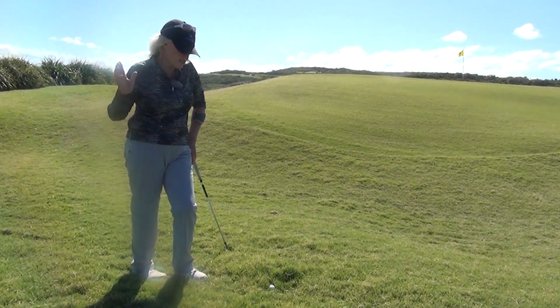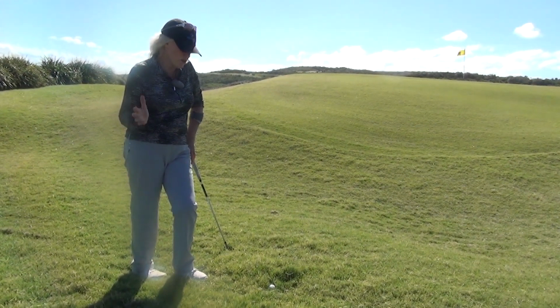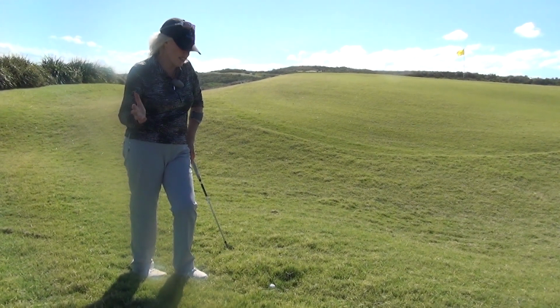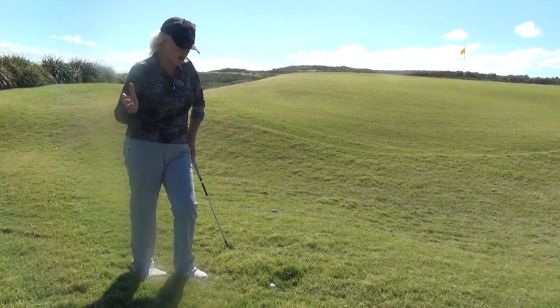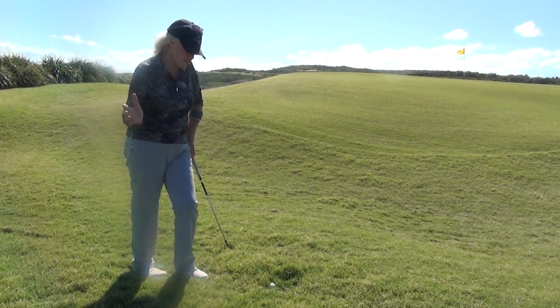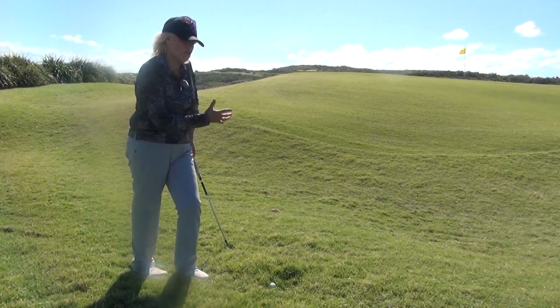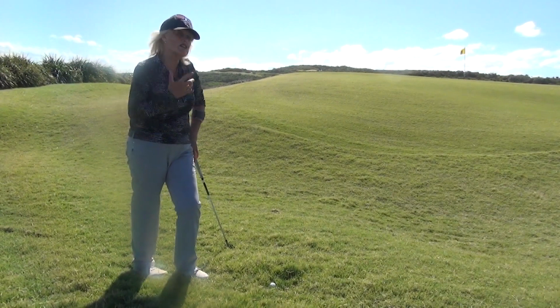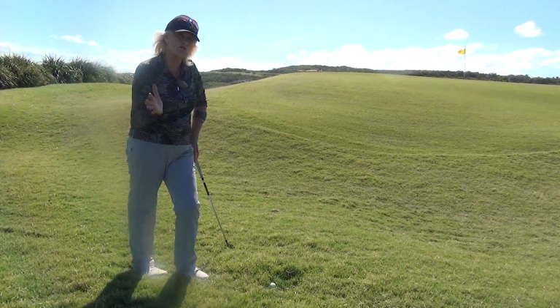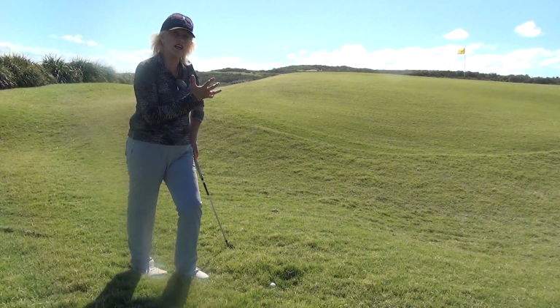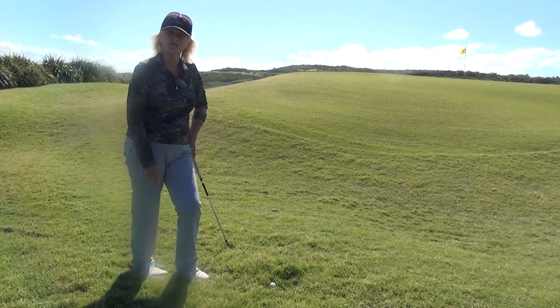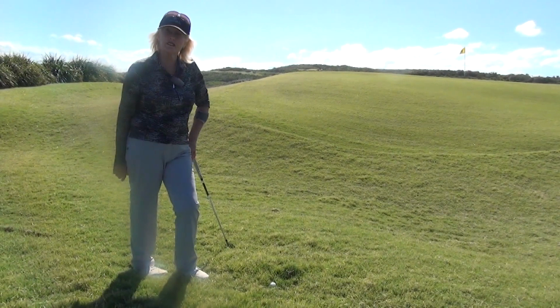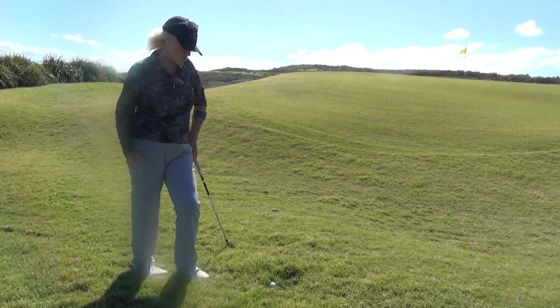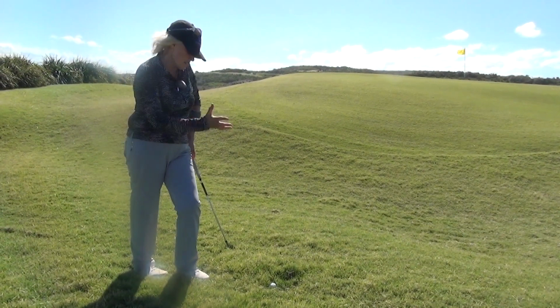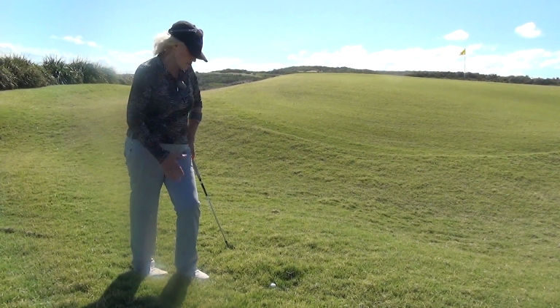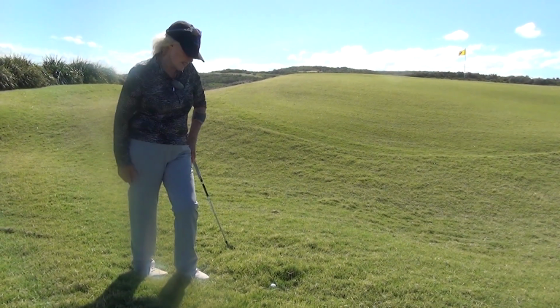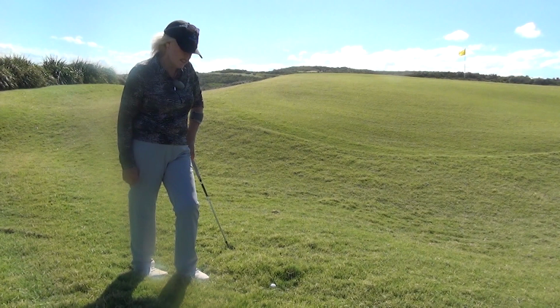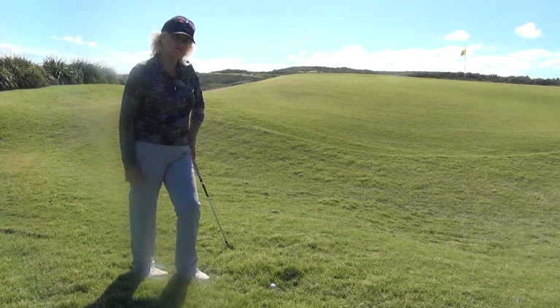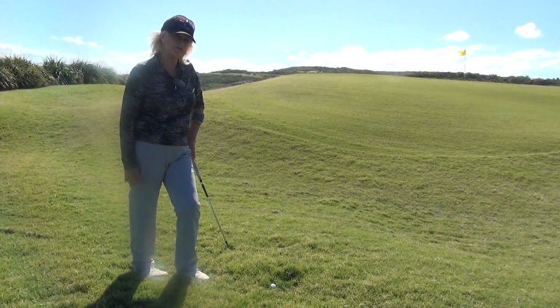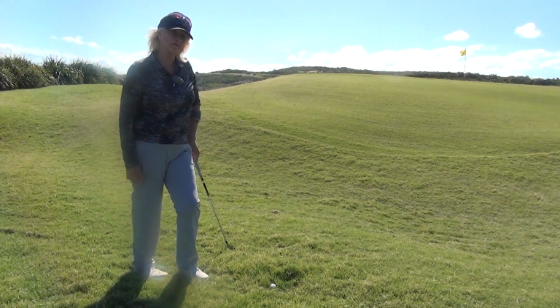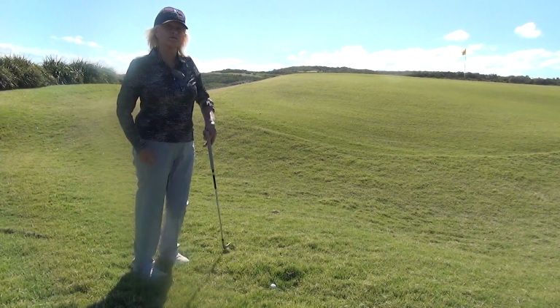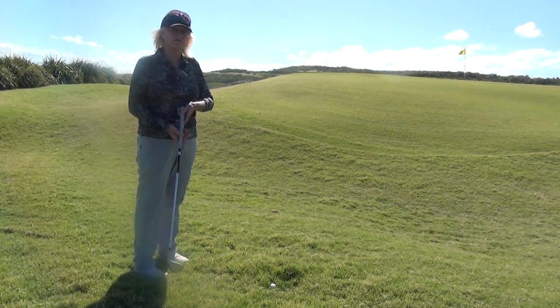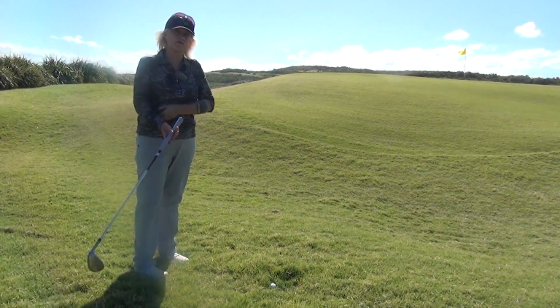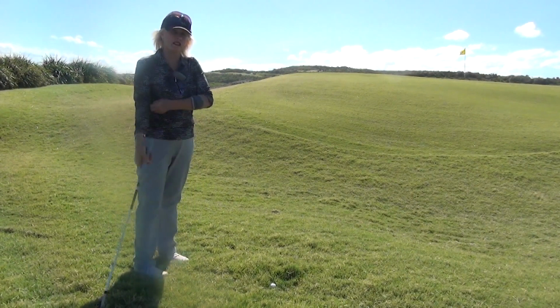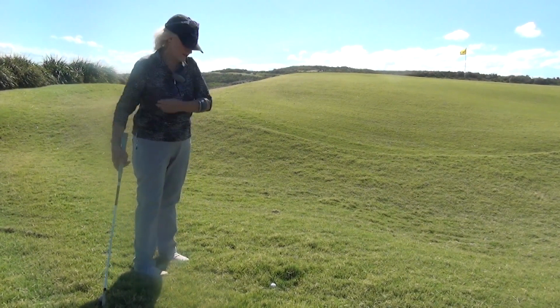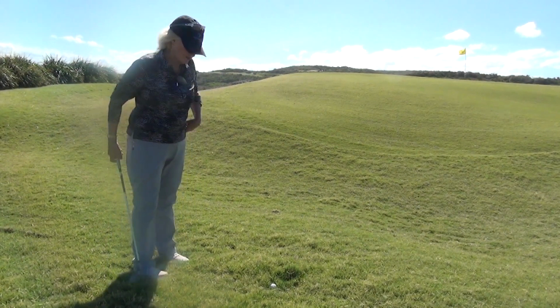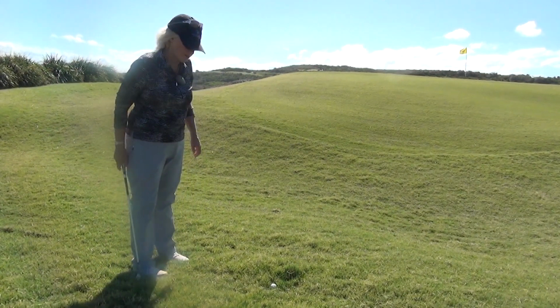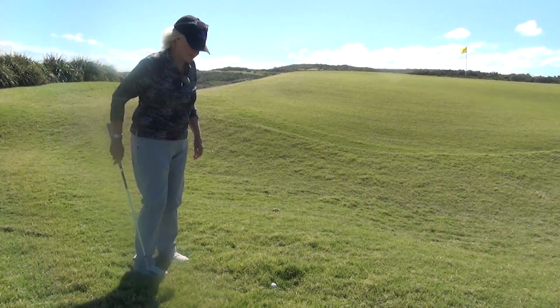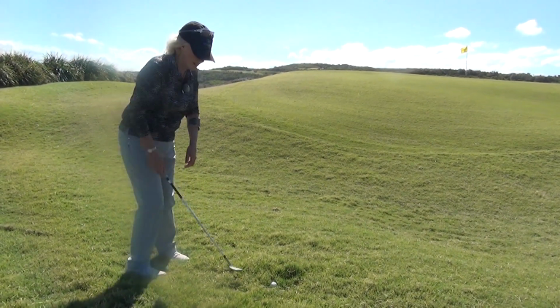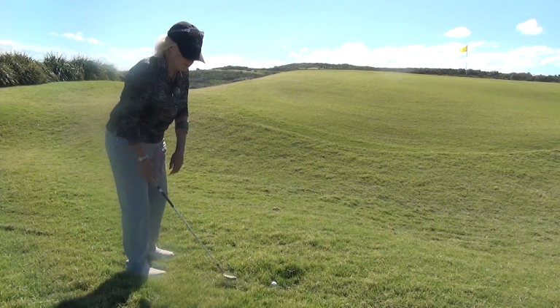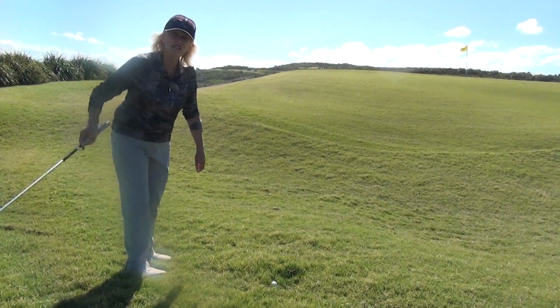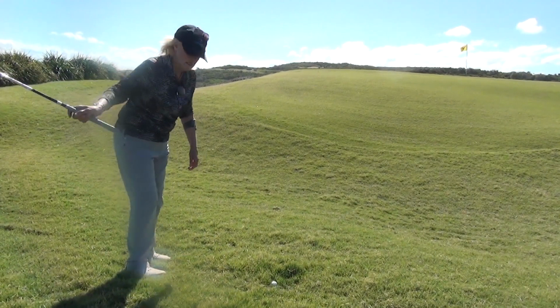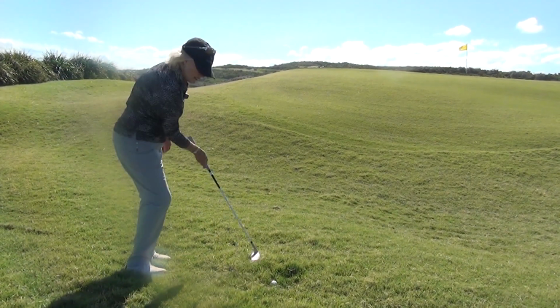The reason we're hitting behind it is so the grass can help push it out. You wouldn't be able to play it without the grass getting caught behind the ball, so you might as well embrace it and play it a bit like a bunker shot.